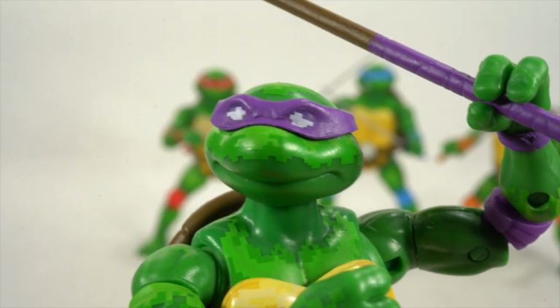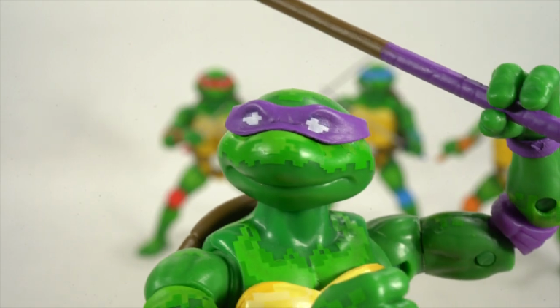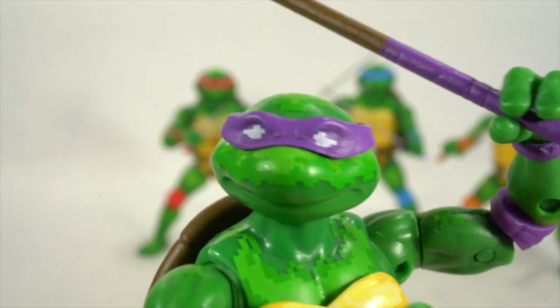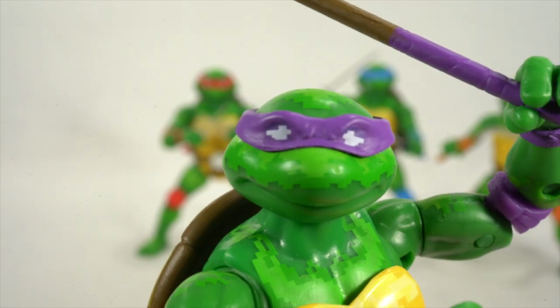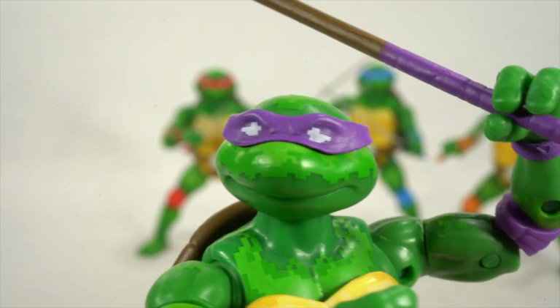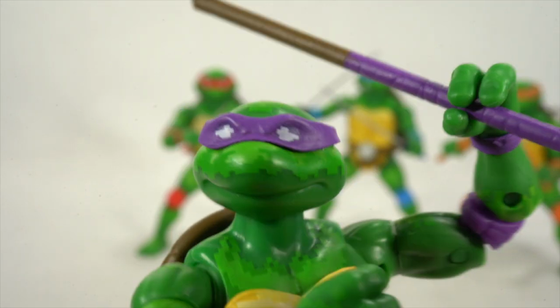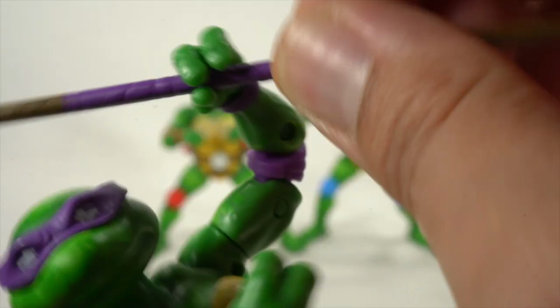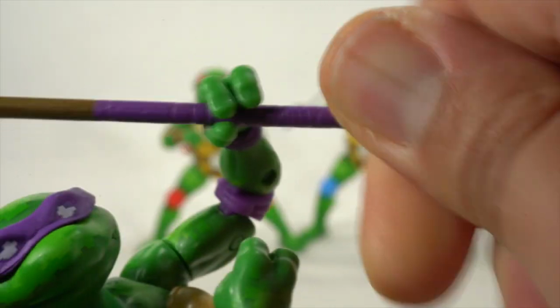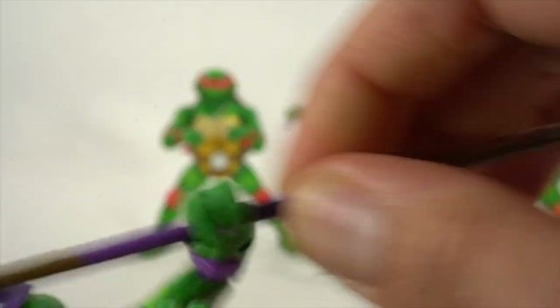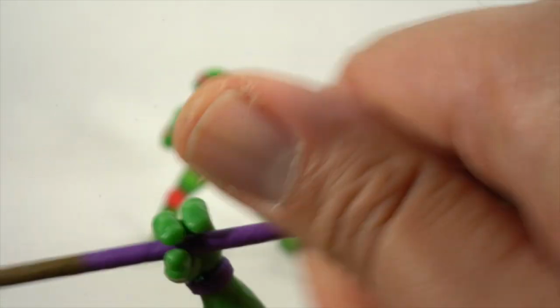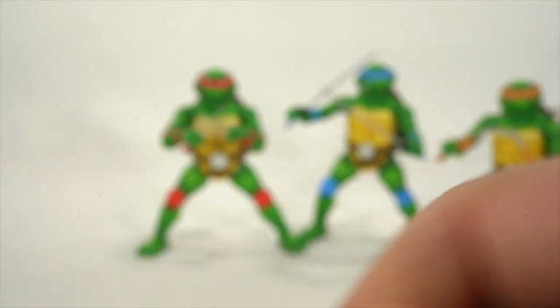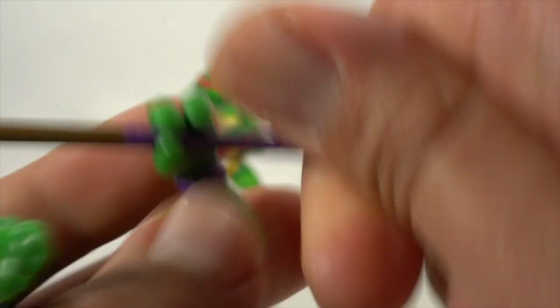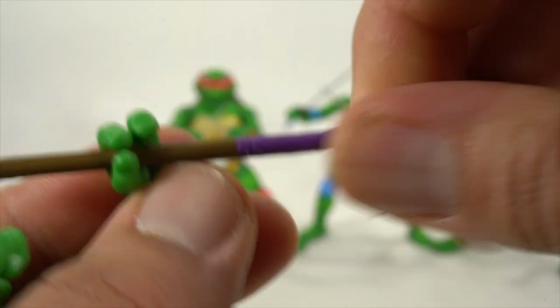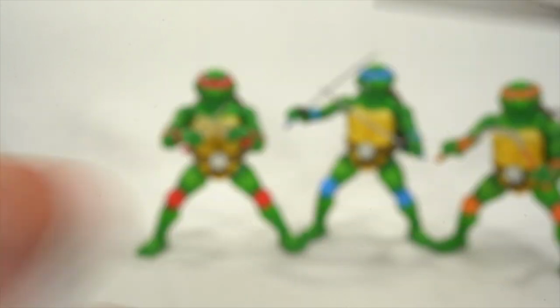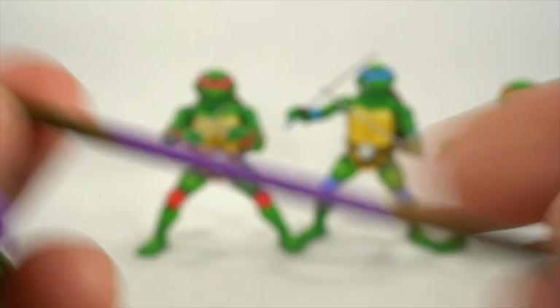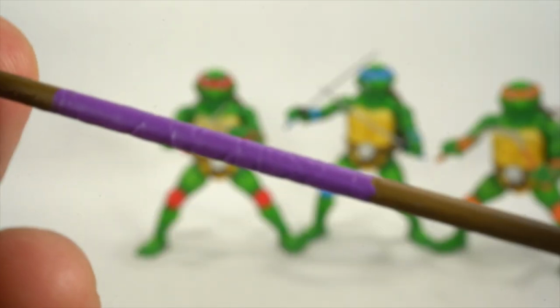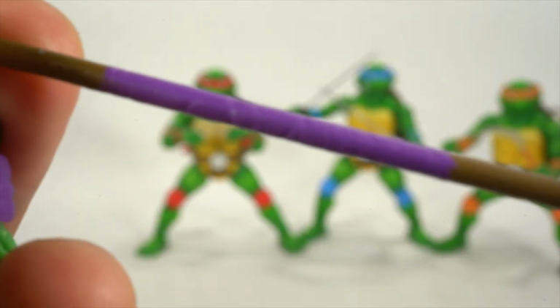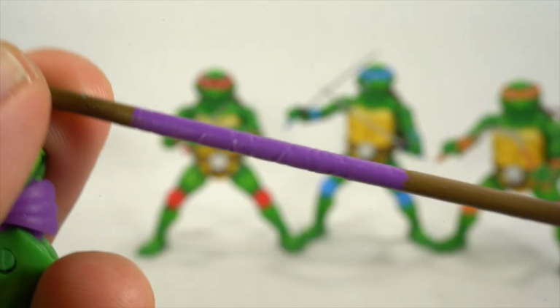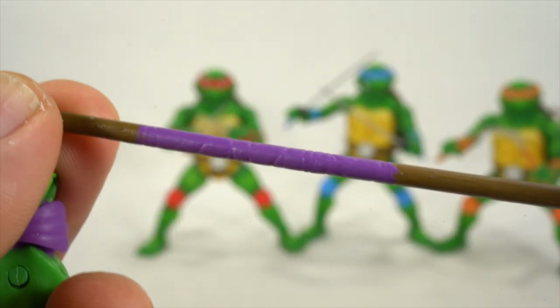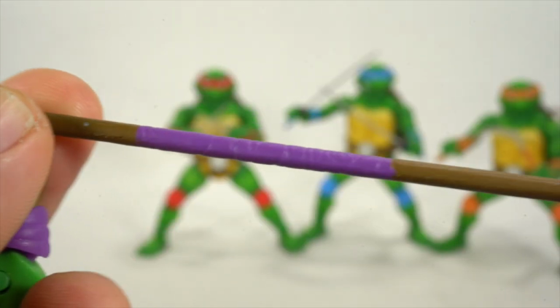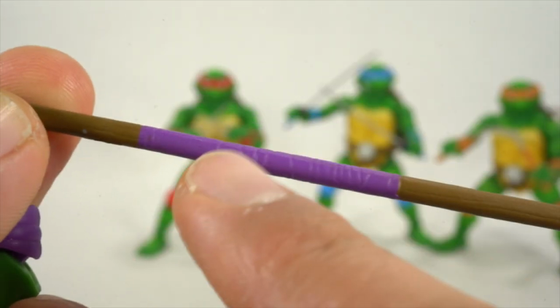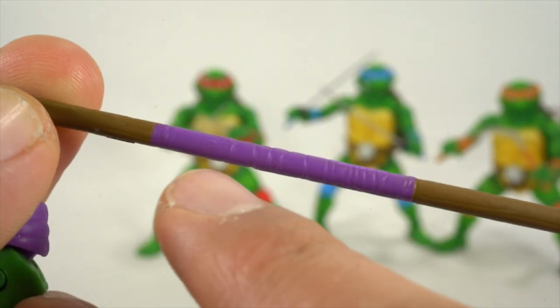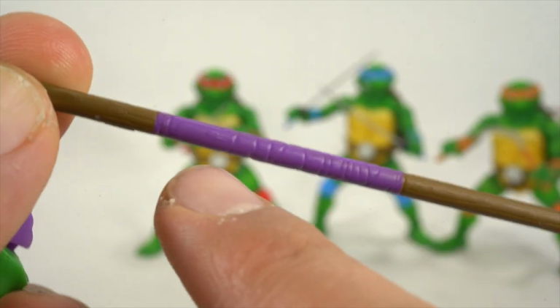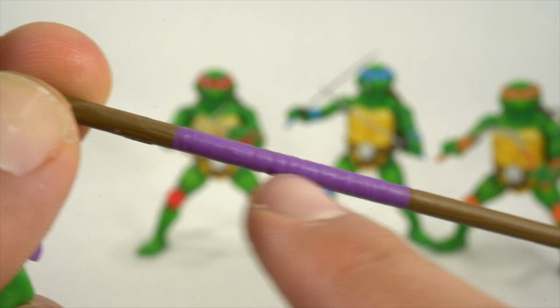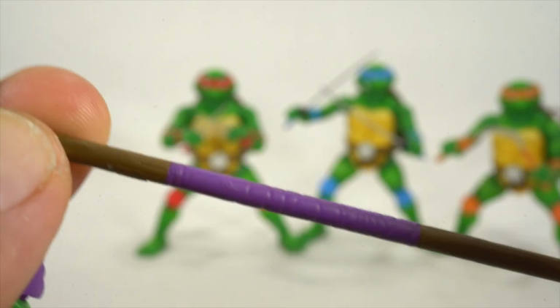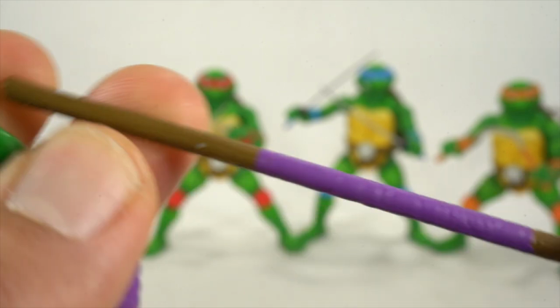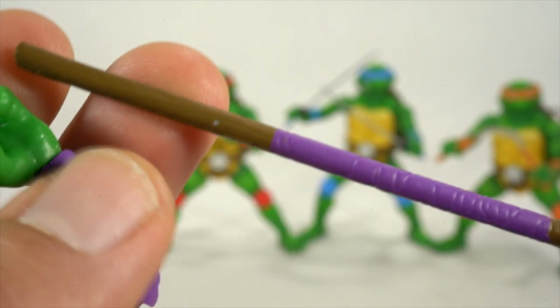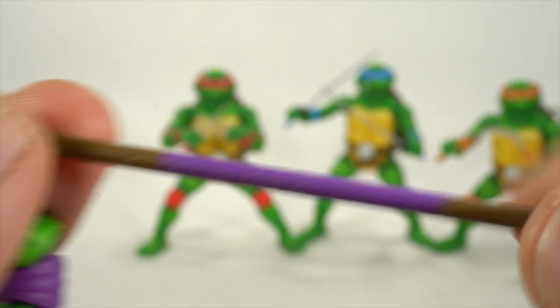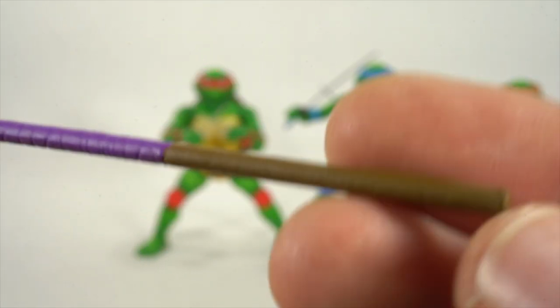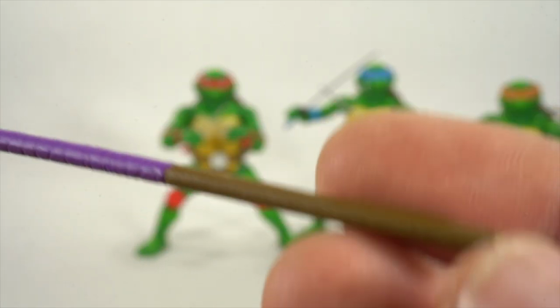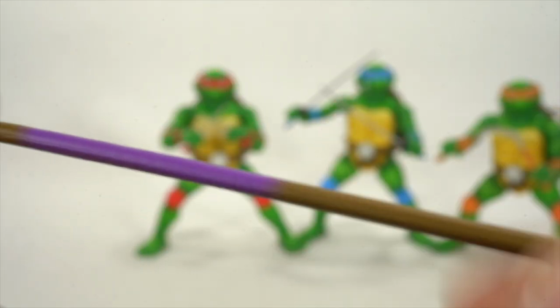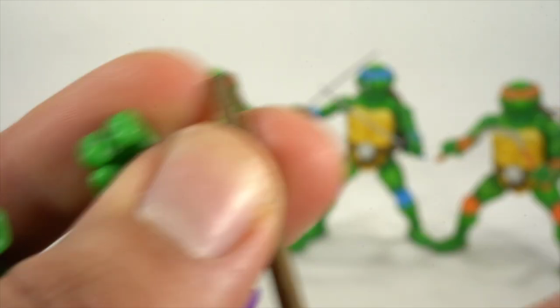He's by far the worst turtle. No, he's not. Leonardo's the best turtle and everybody else is second — there is no worst. Anyway, nice wrap right over there and you can see the purple on it, which I do kind of like having that feature.